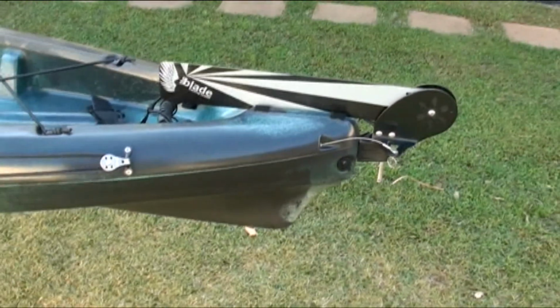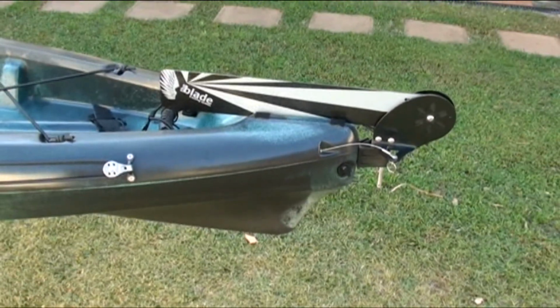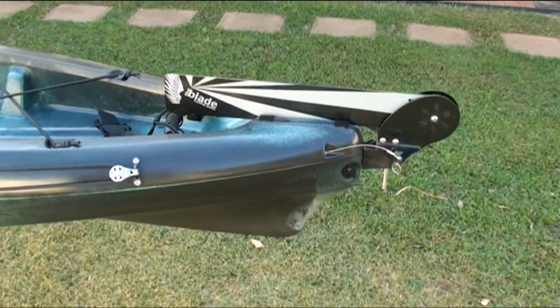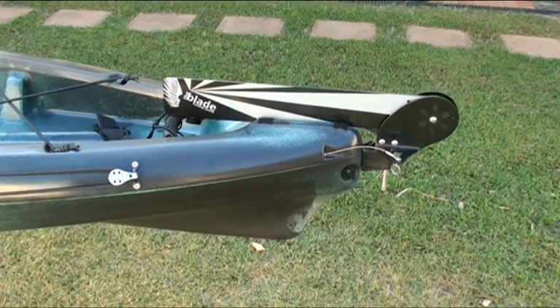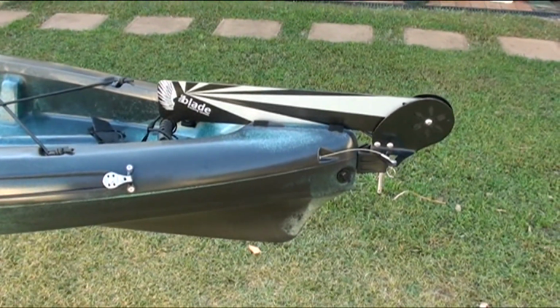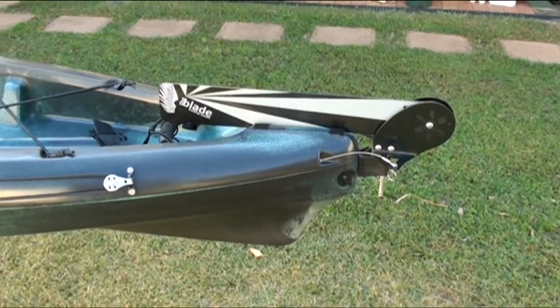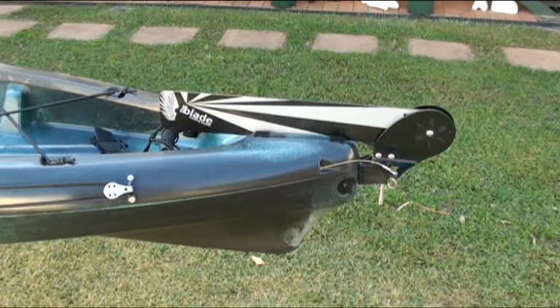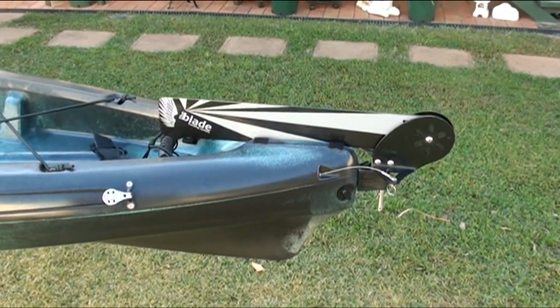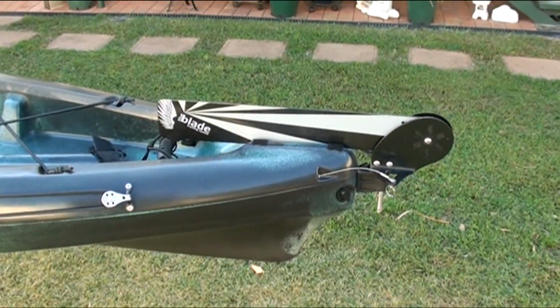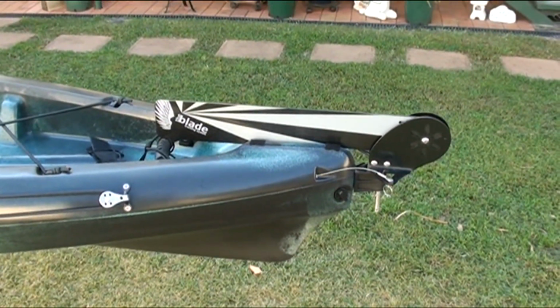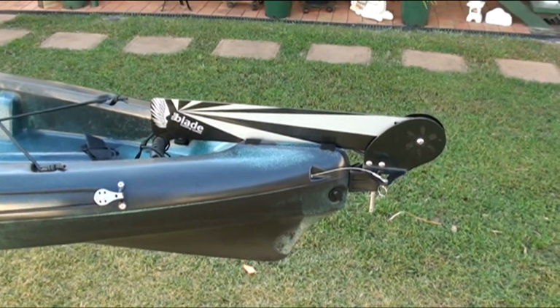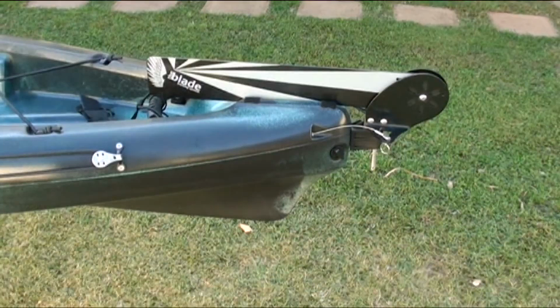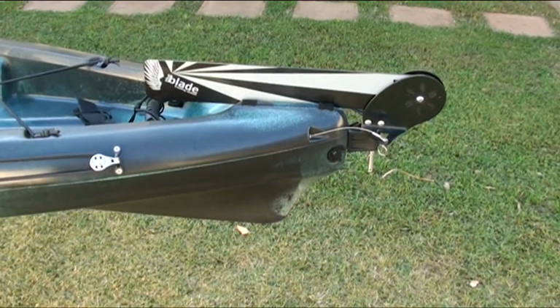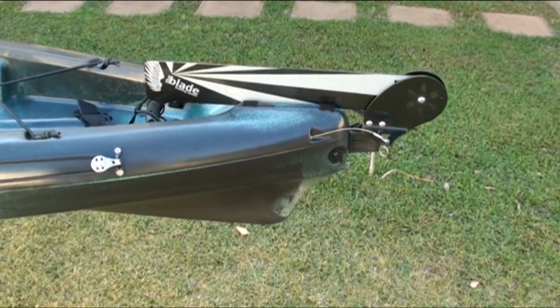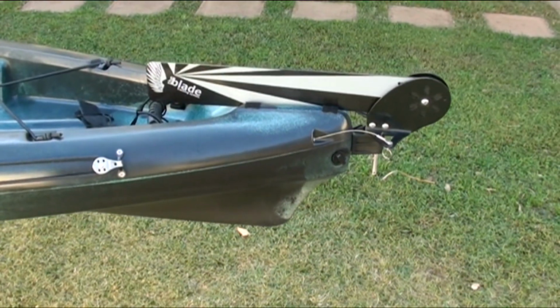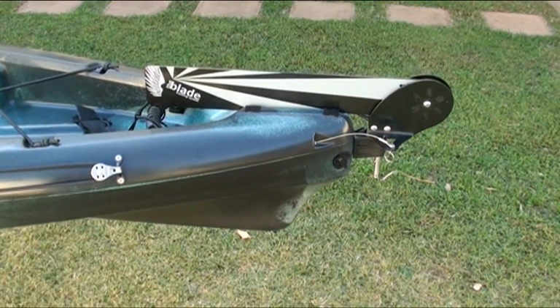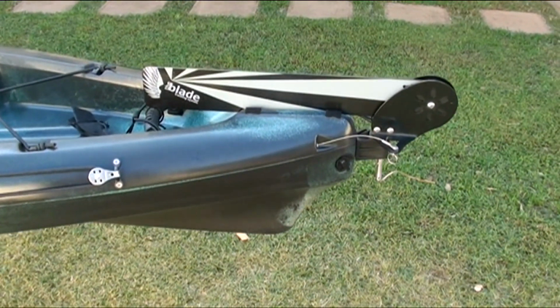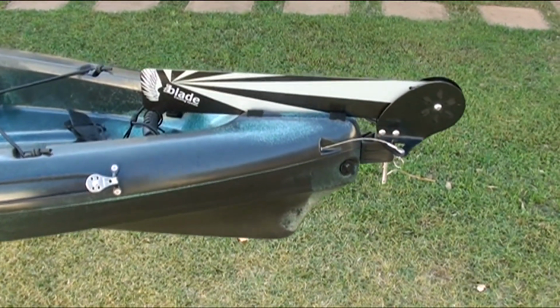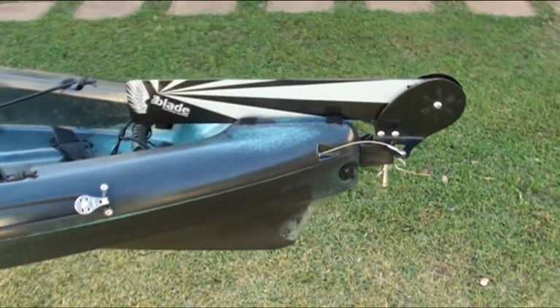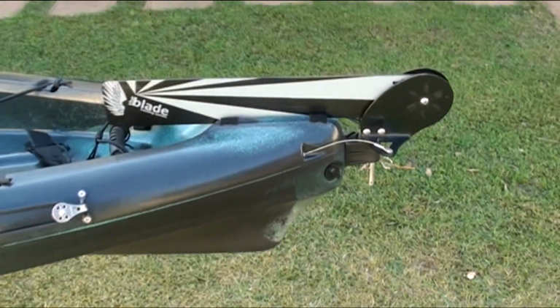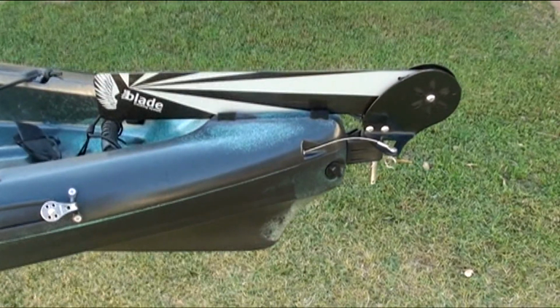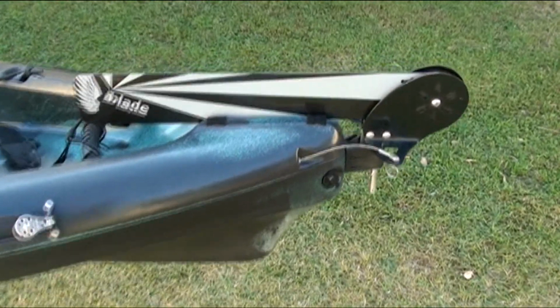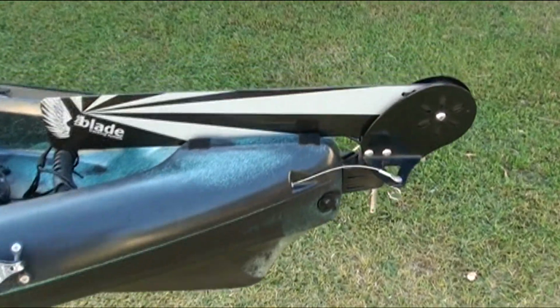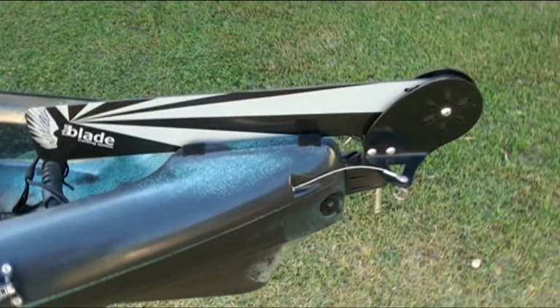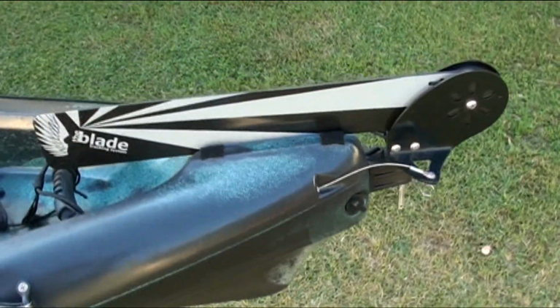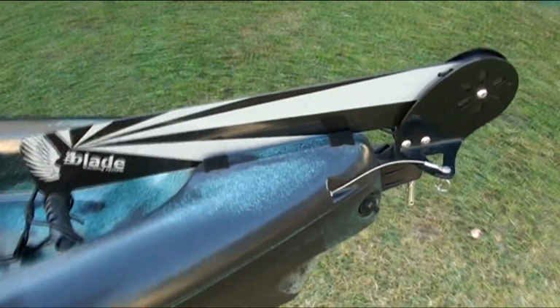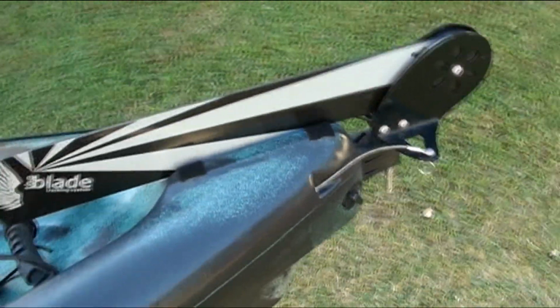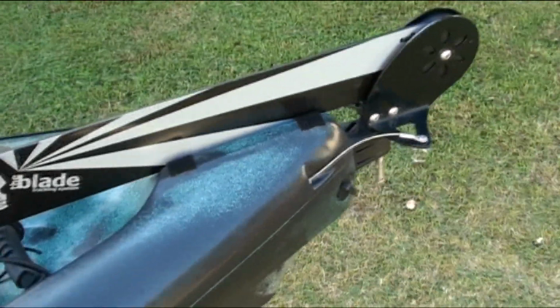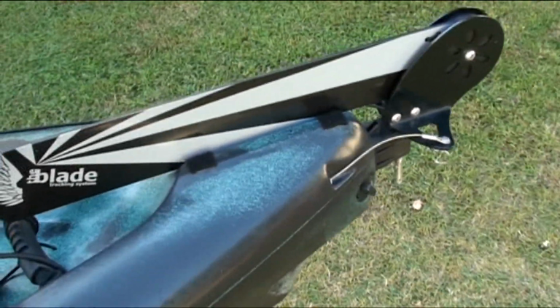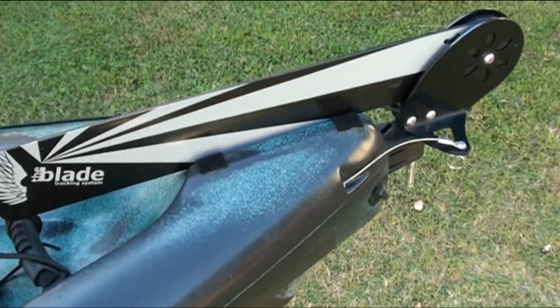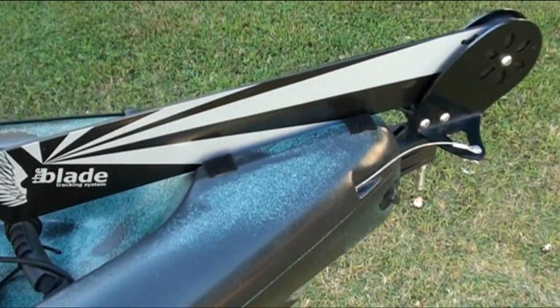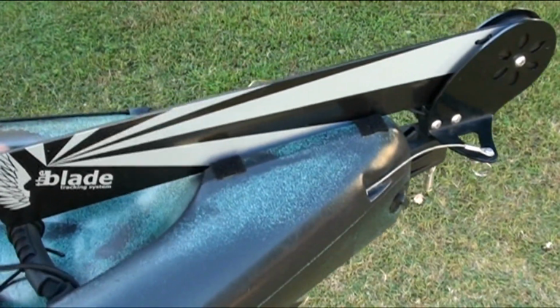The Tarpon 140 comes with a rudder already installed. Under the rudder I've stuck a couple of velcro strips to protect the hull from the rudder.